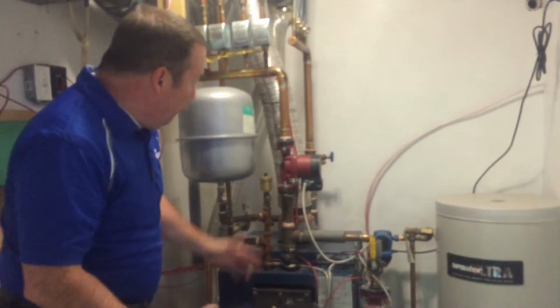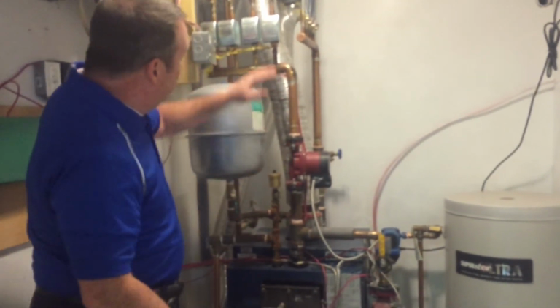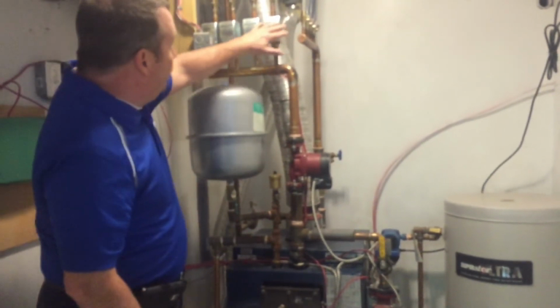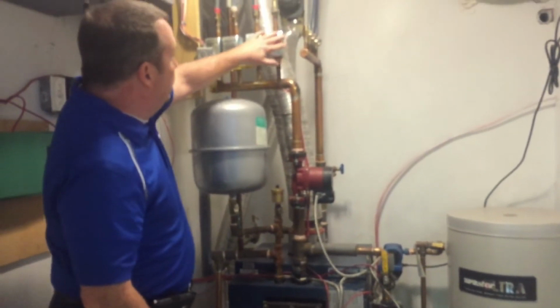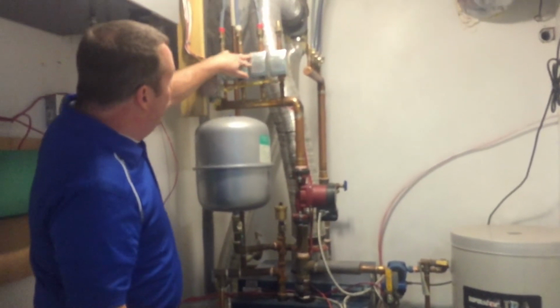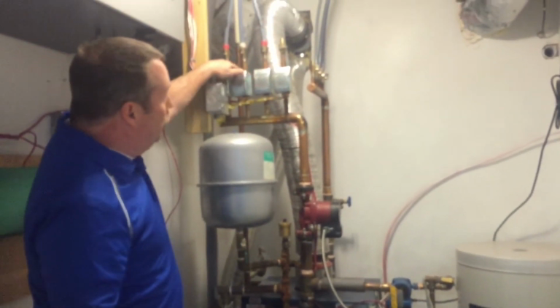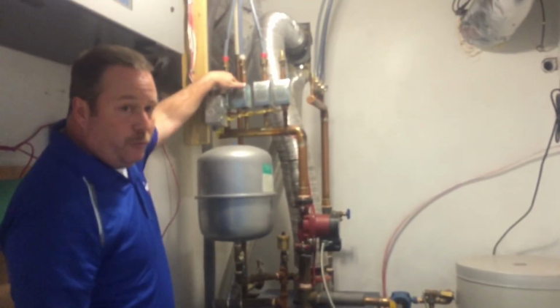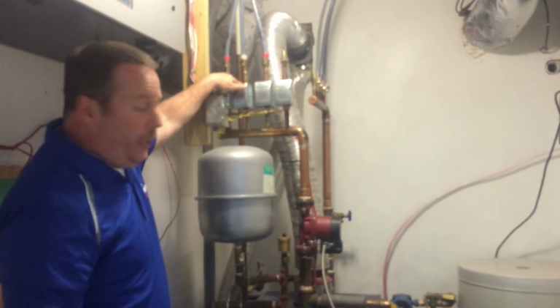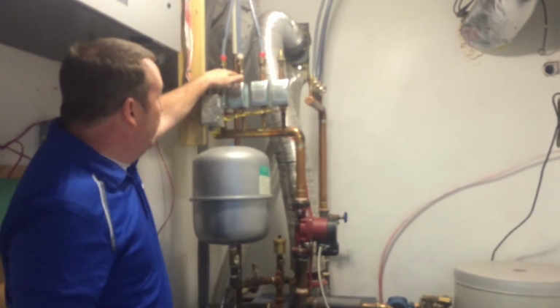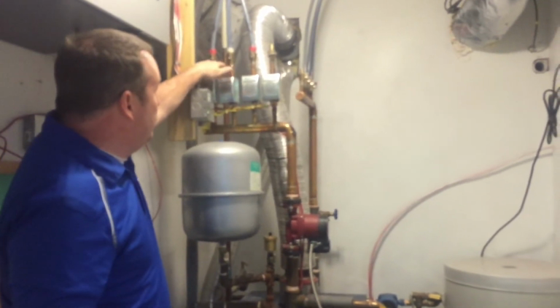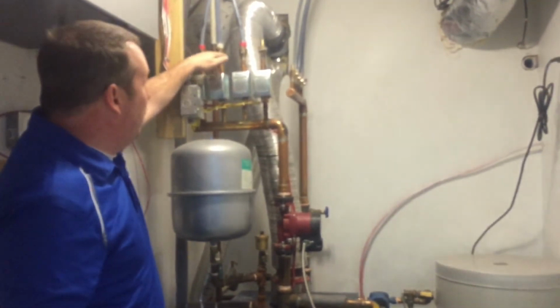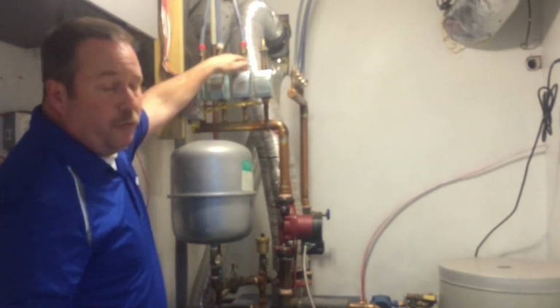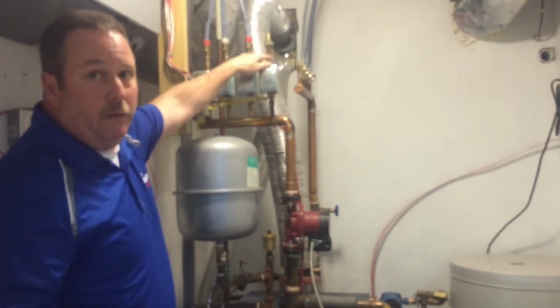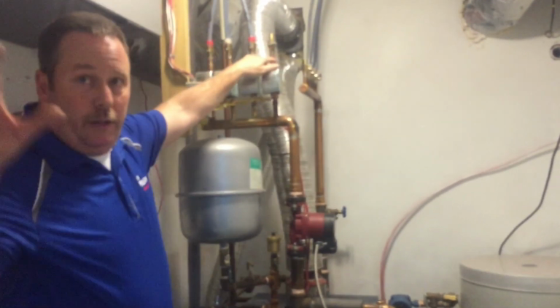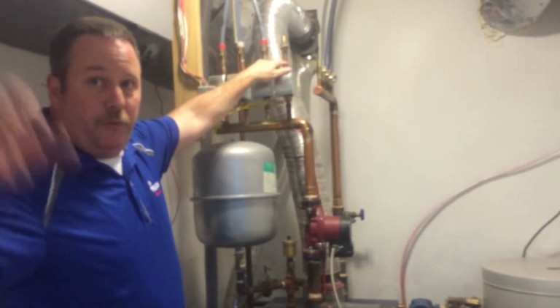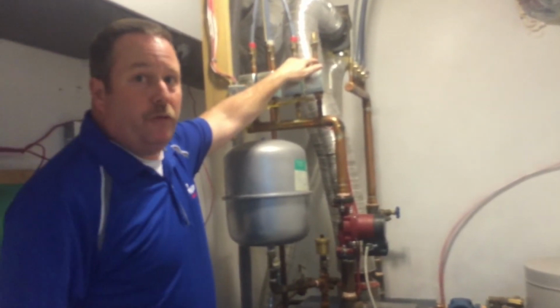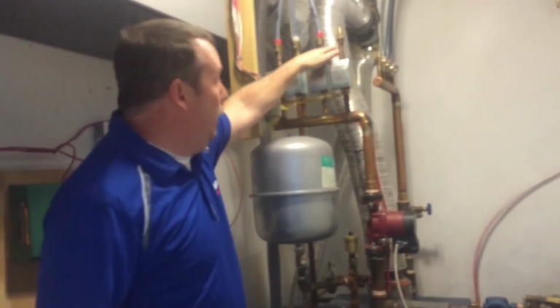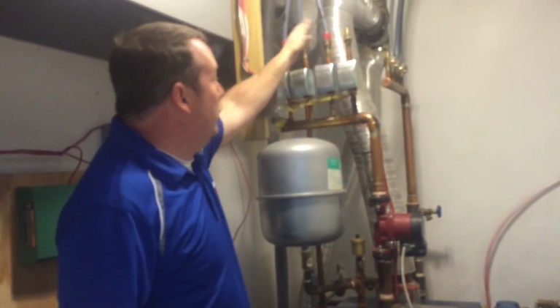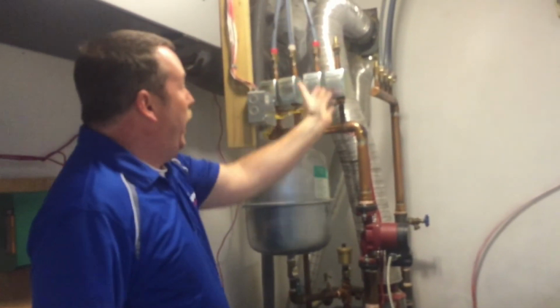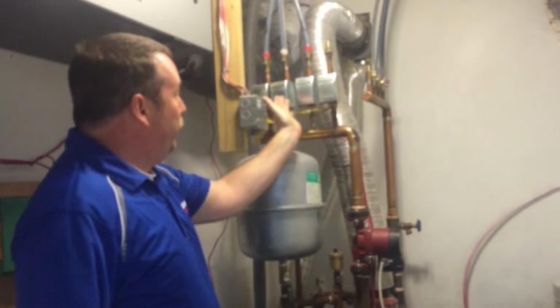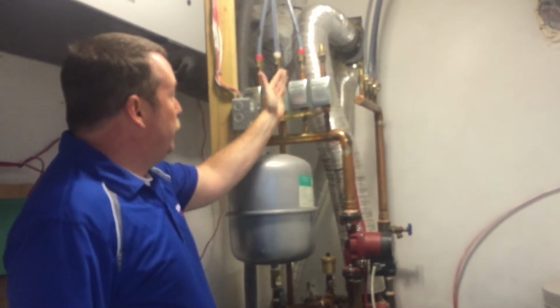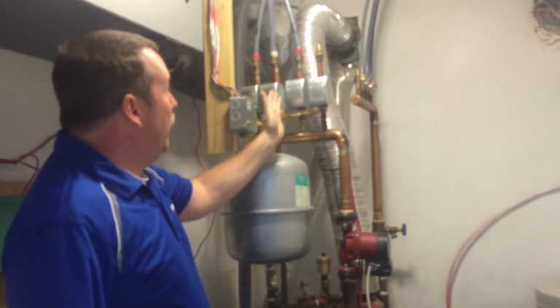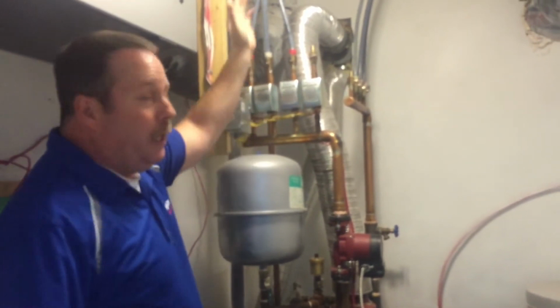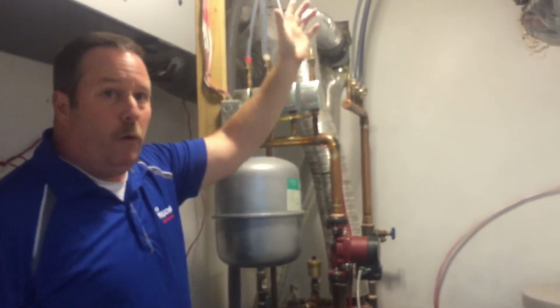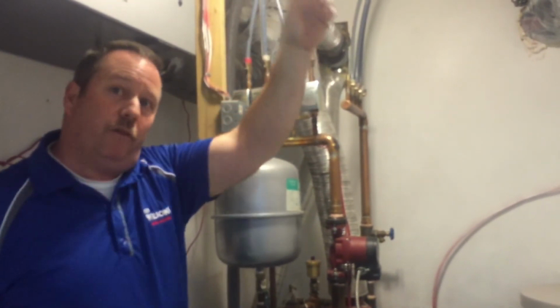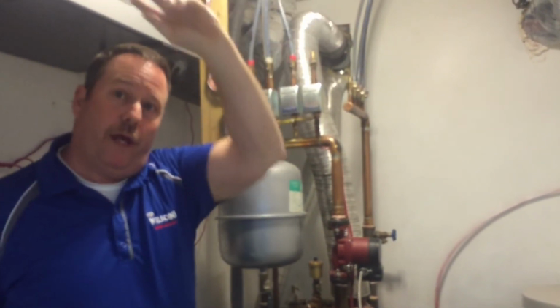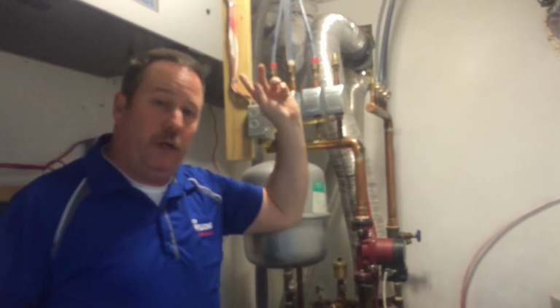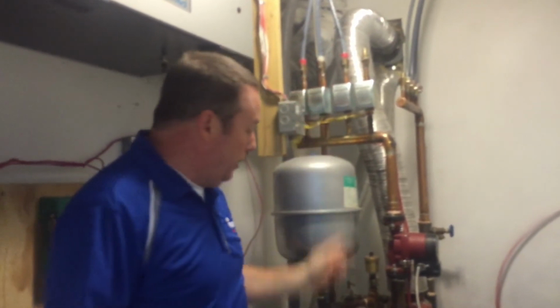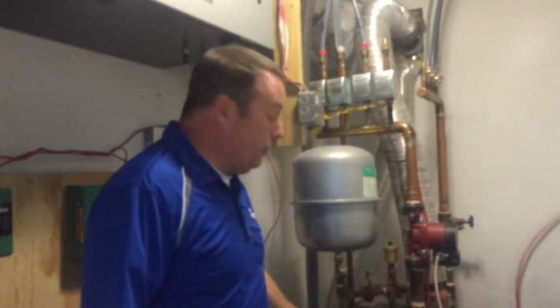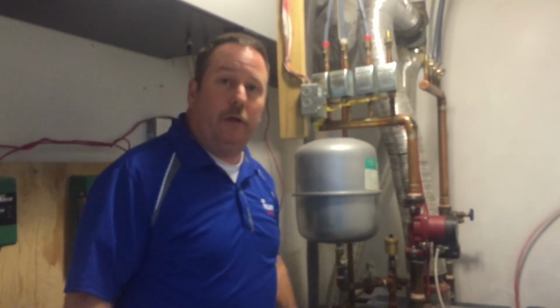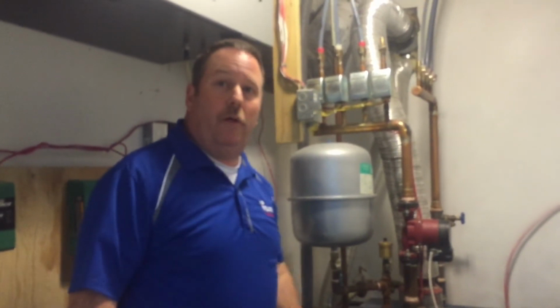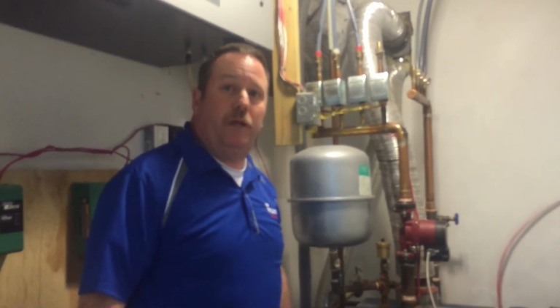So when you get a call for heat, one of these zone valves will open up and these are hooked up to corresponding thermostats throughout the house. They'll open up and allow hot water to flow through that zone of heat and come back to the boiler — that's how the home's heated.